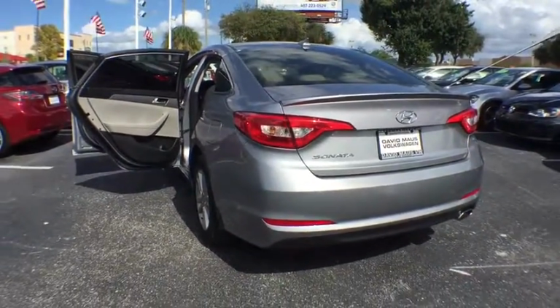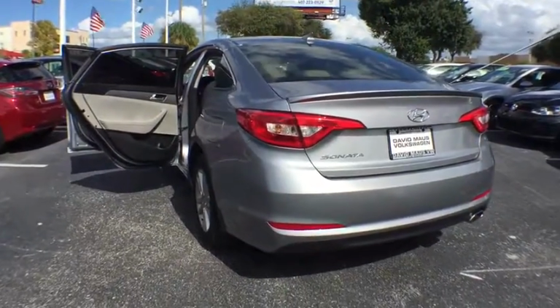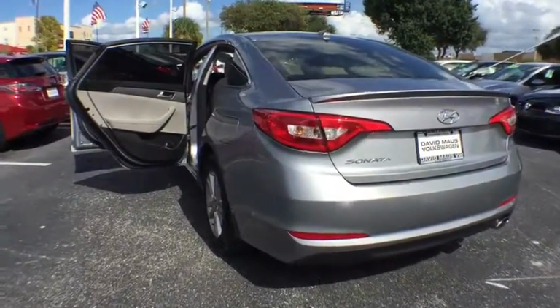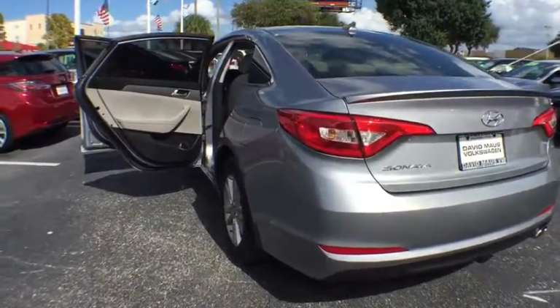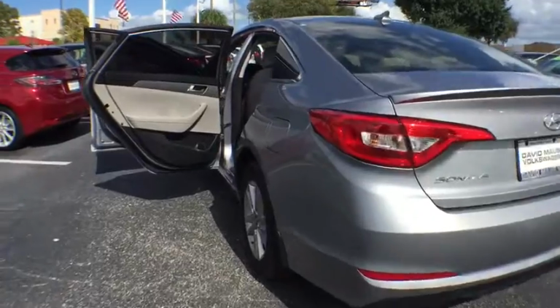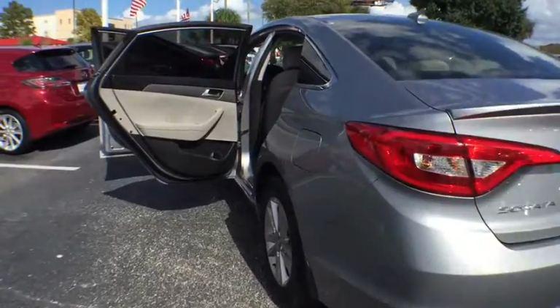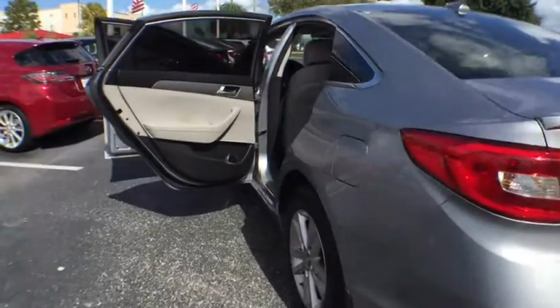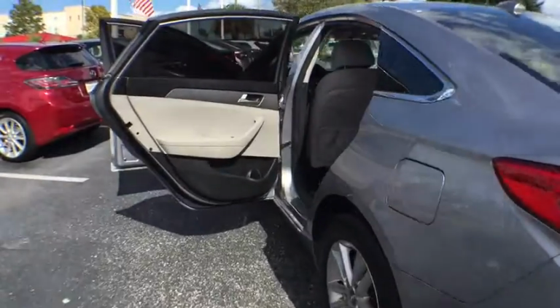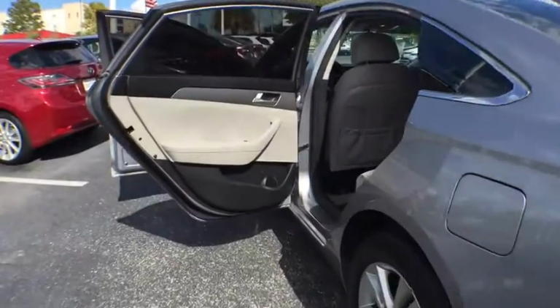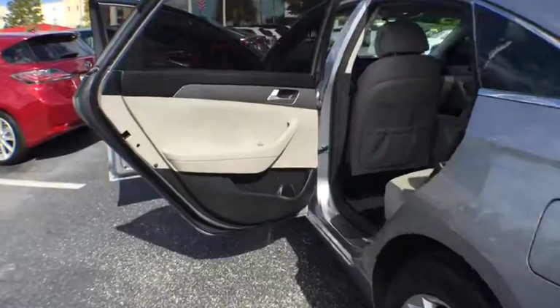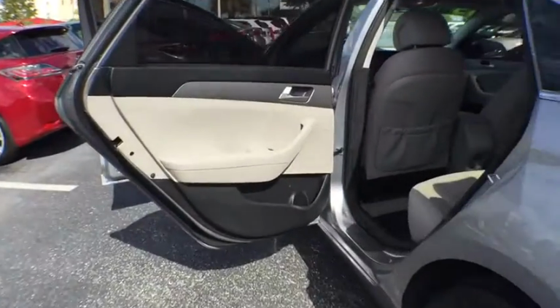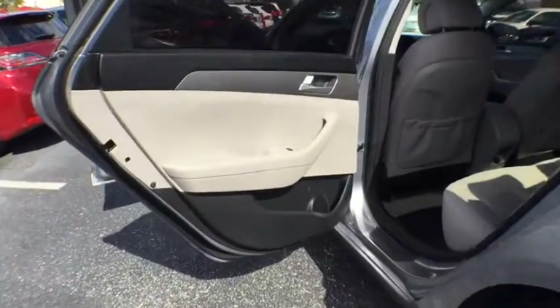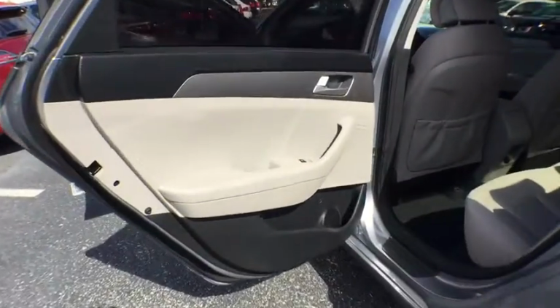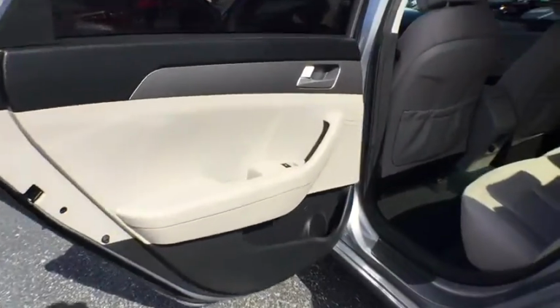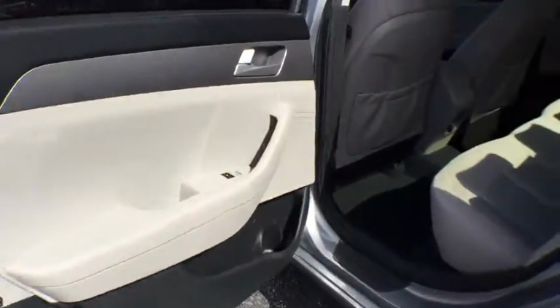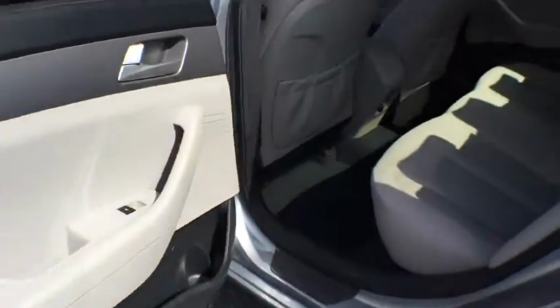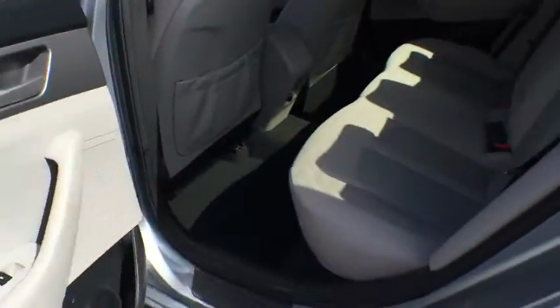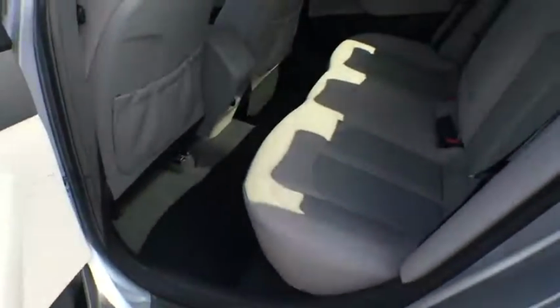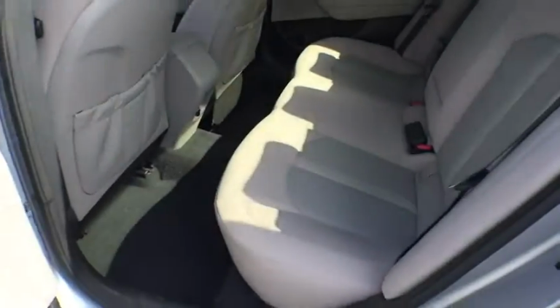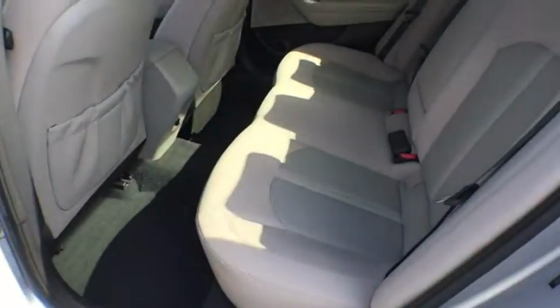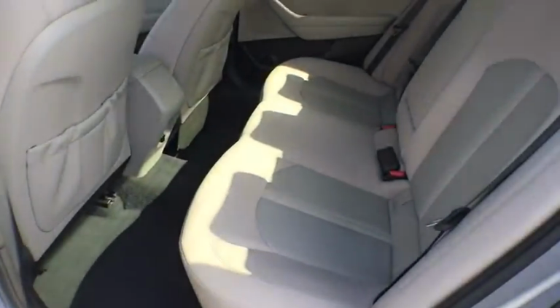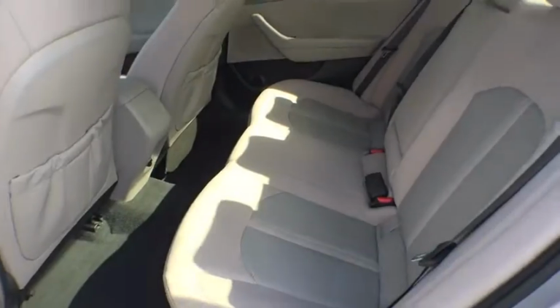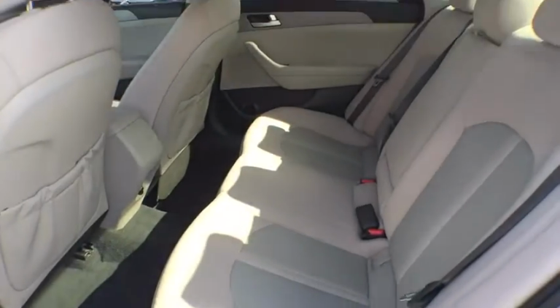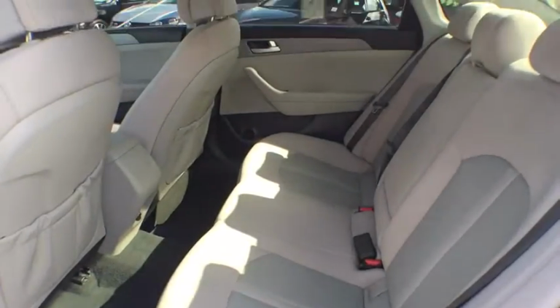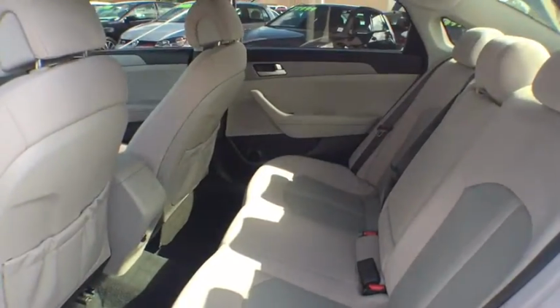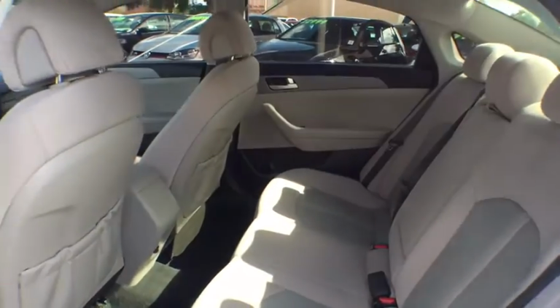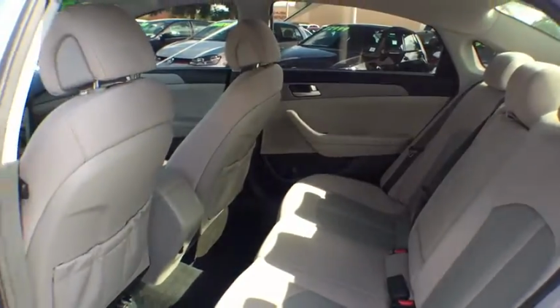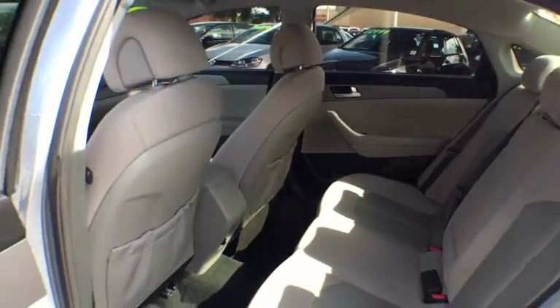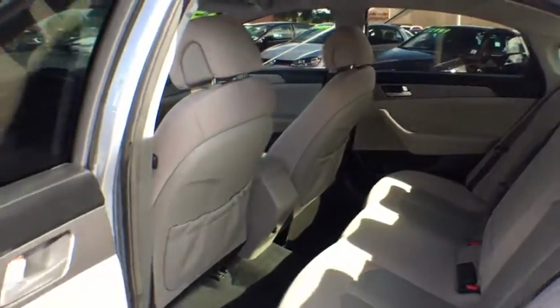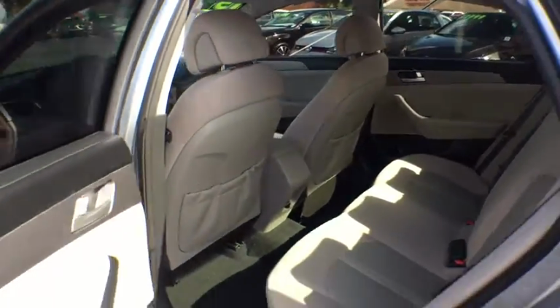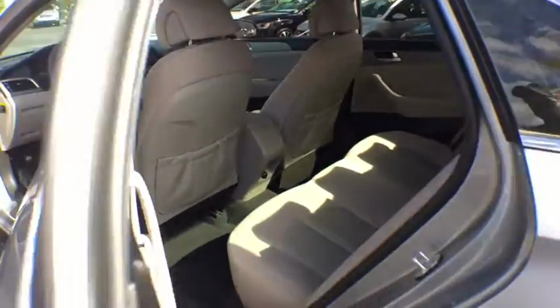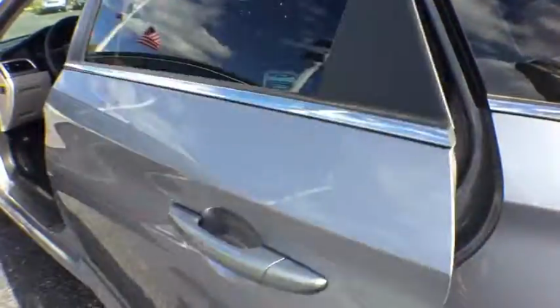Traction control, stability control, anti-lock braking system, keyless entry, steering wheel audio controls, Bluetooth, power steering, adjustable steering wheel.